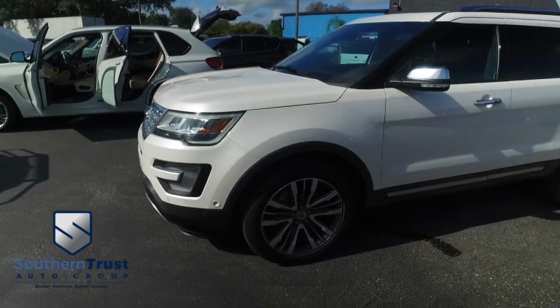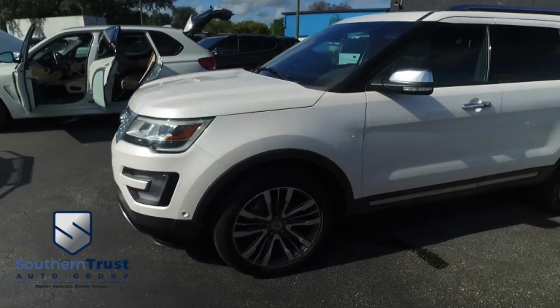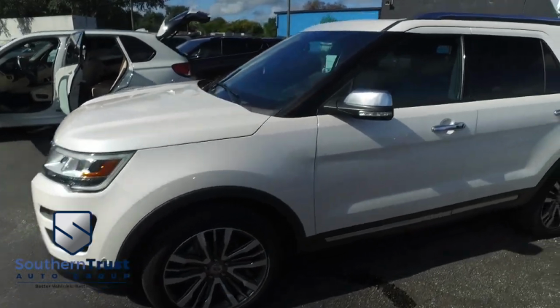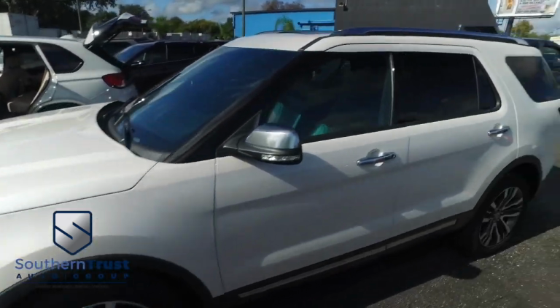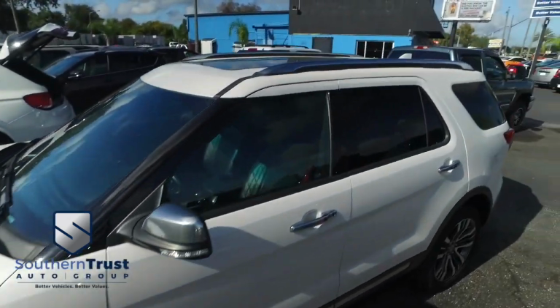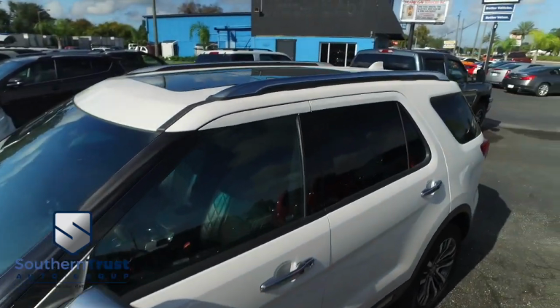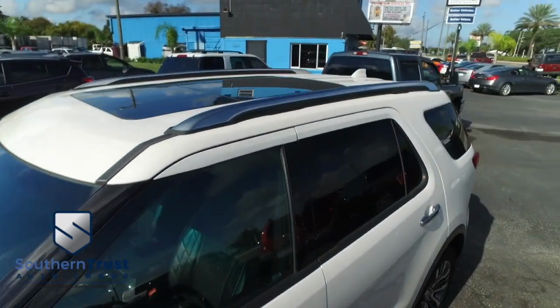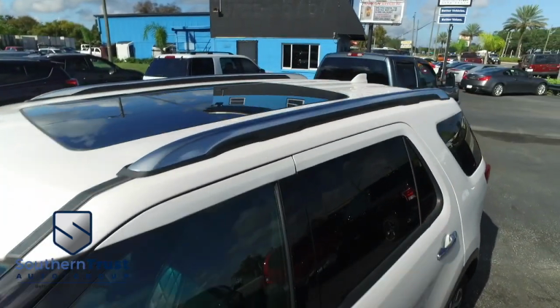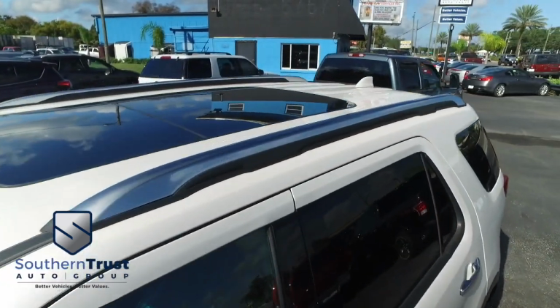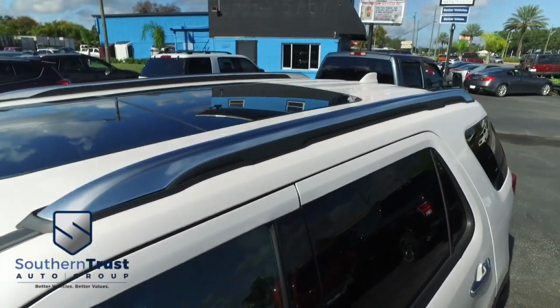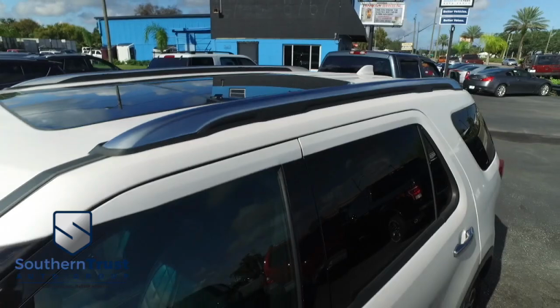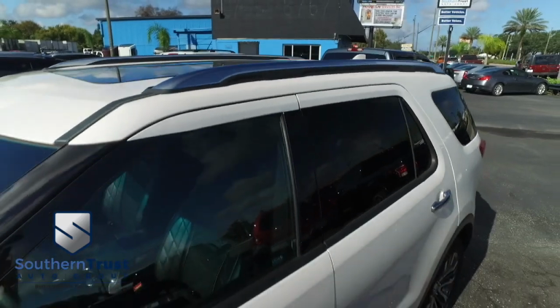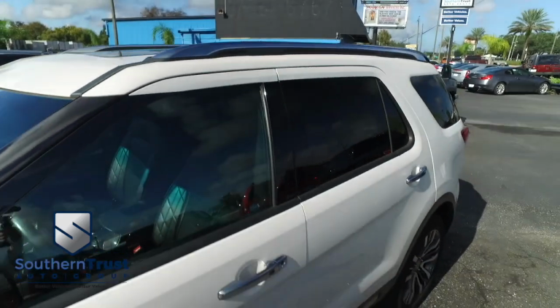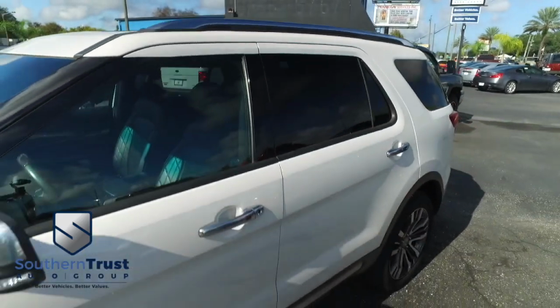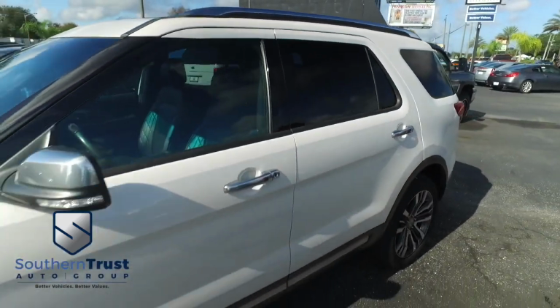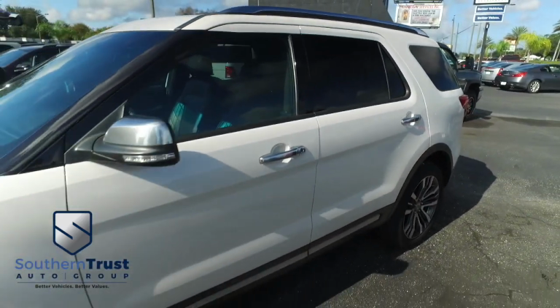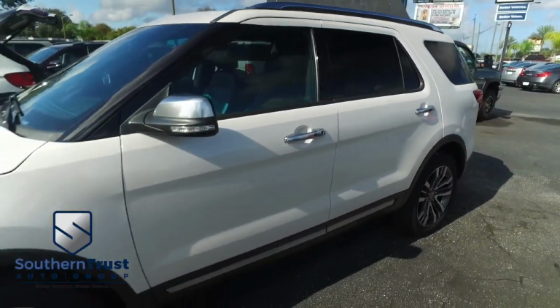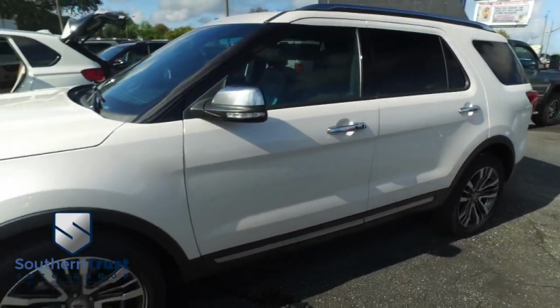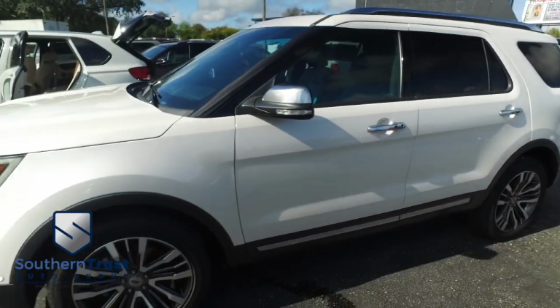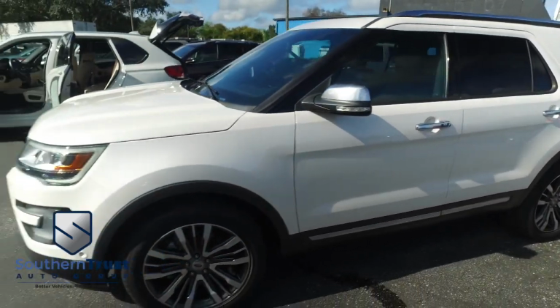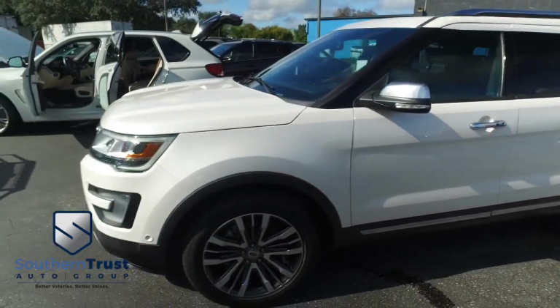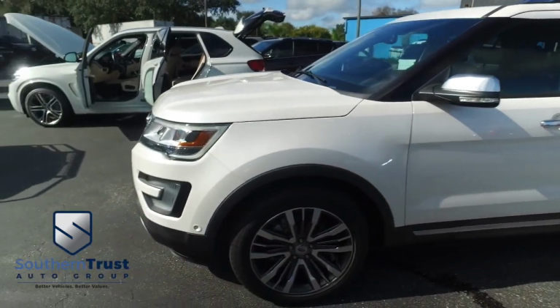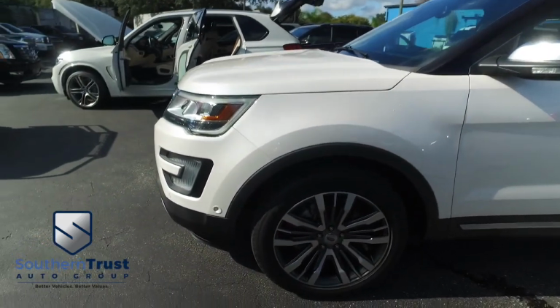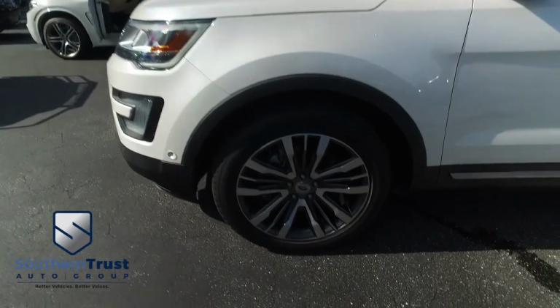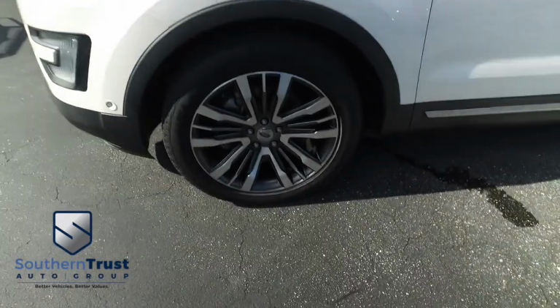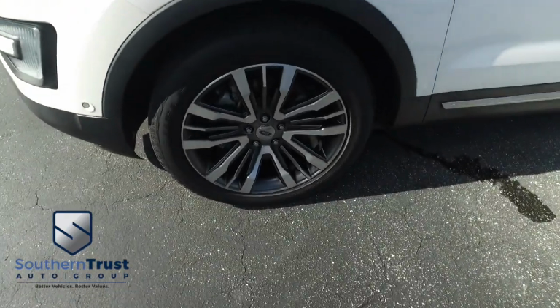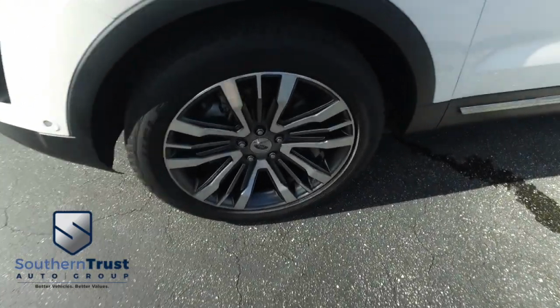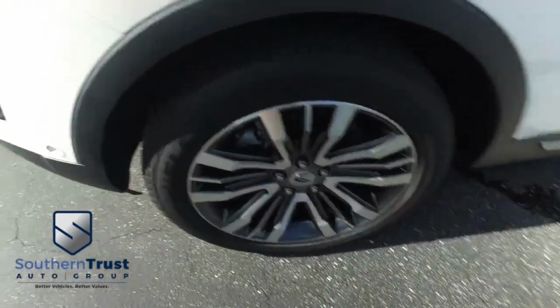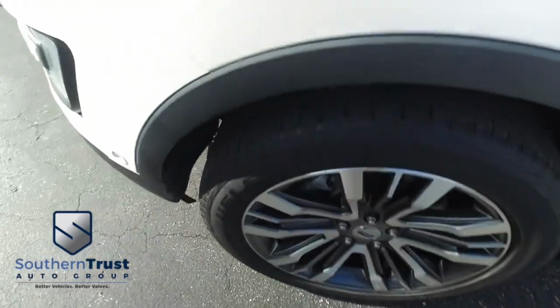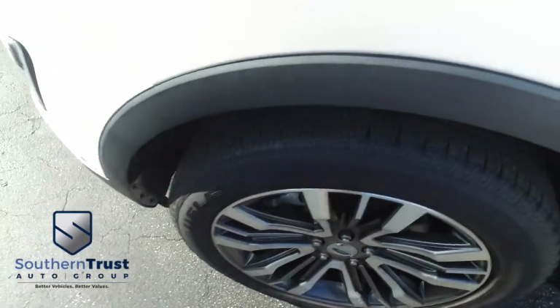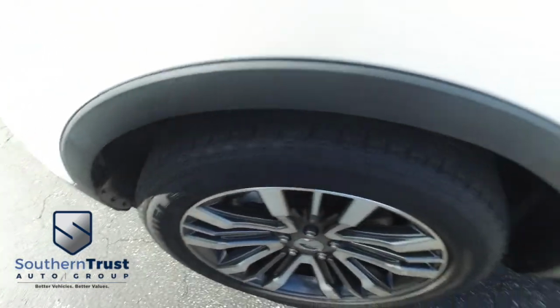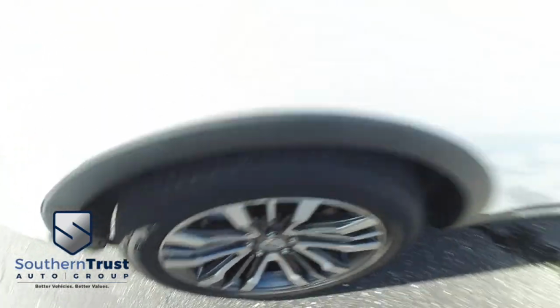You've got that power panoramic sliding moonroof, adjustable foot pedals, heated steering wheel, and multifunctional steering wheel. Look at those beautiful upgraded alloy wheels — very beefy, very meaty tires.